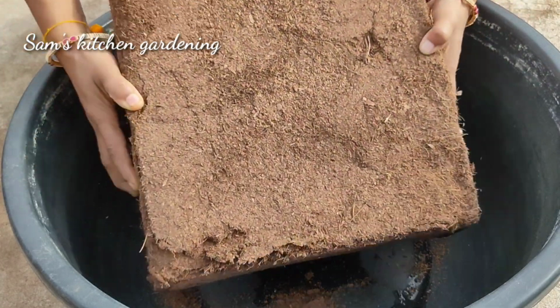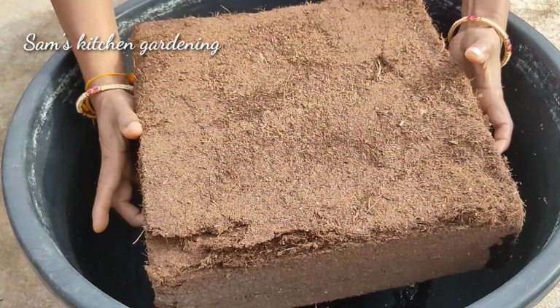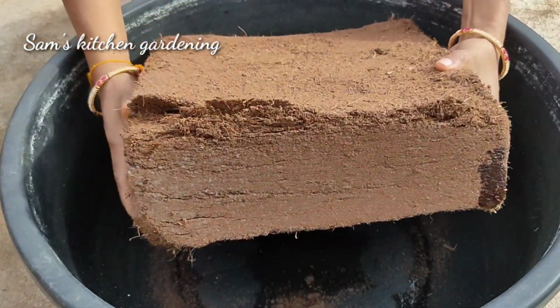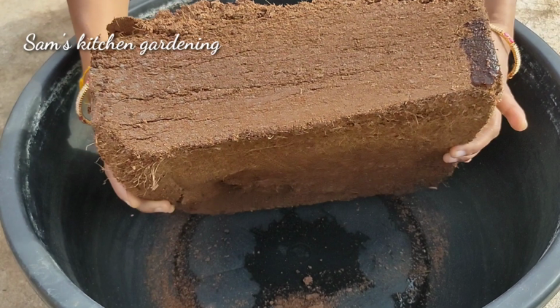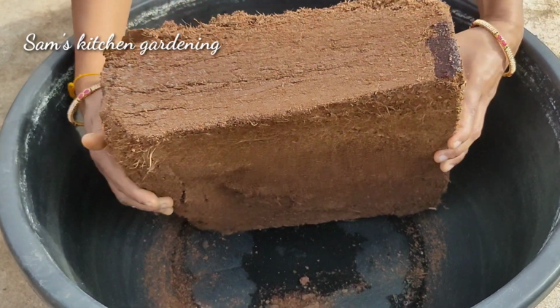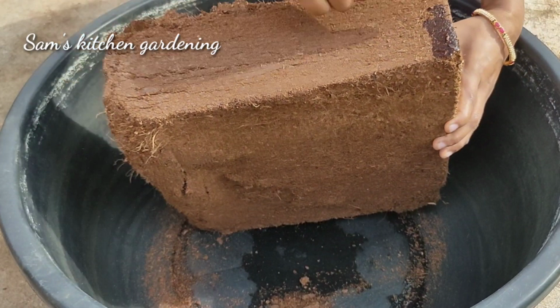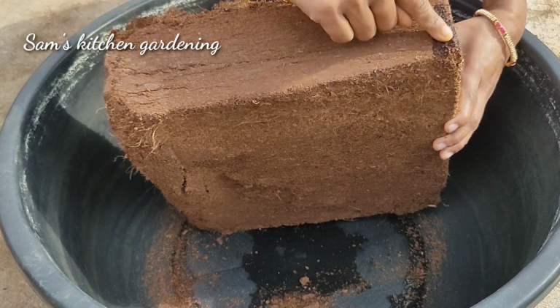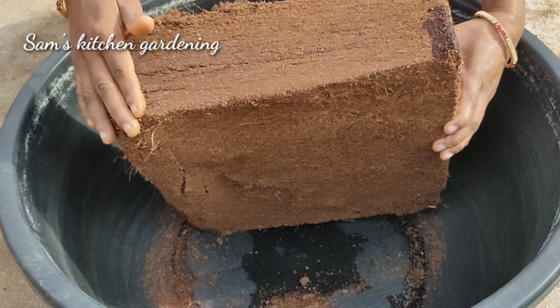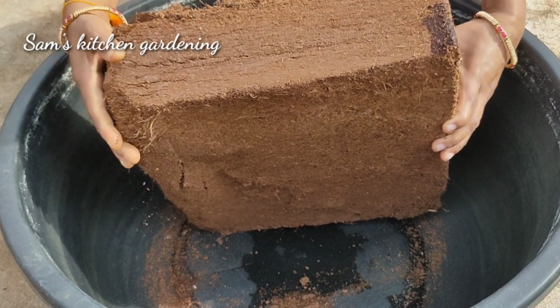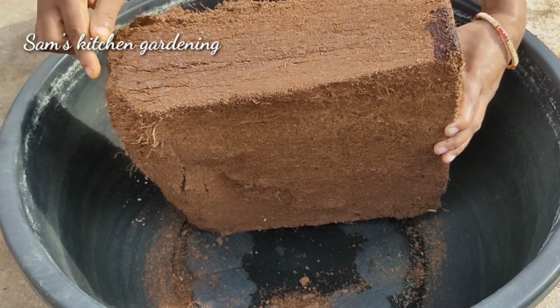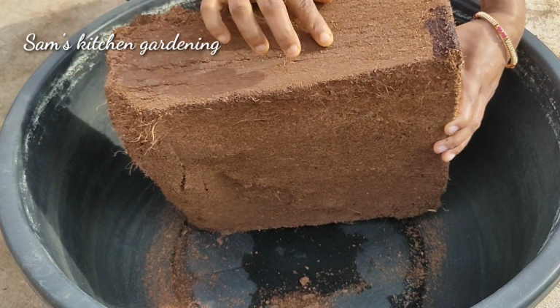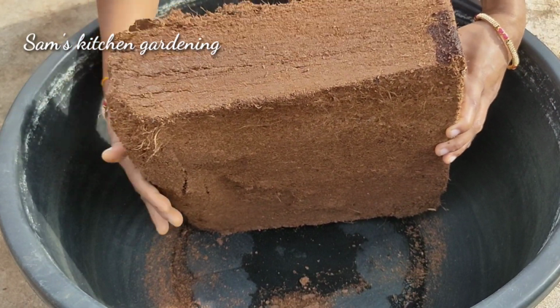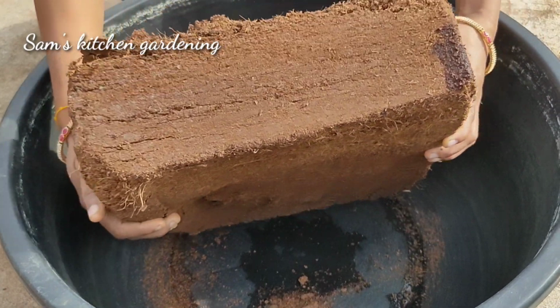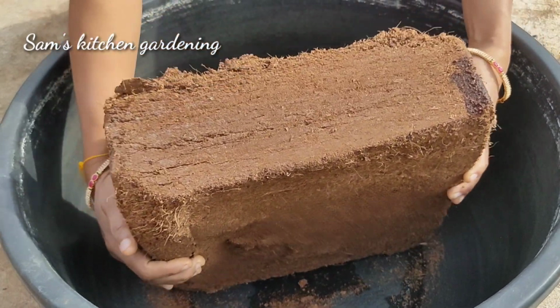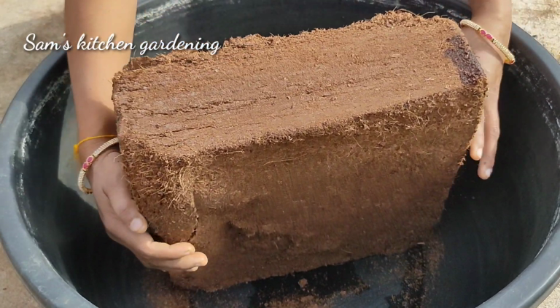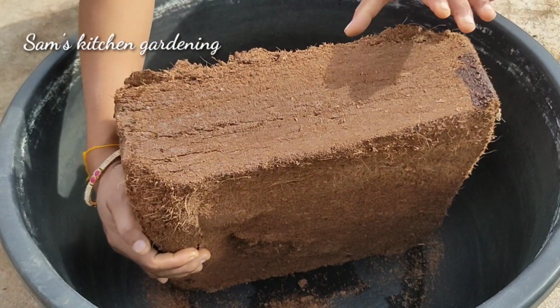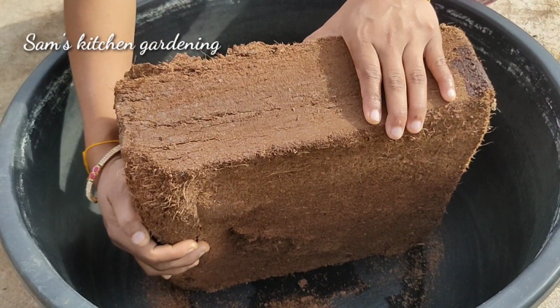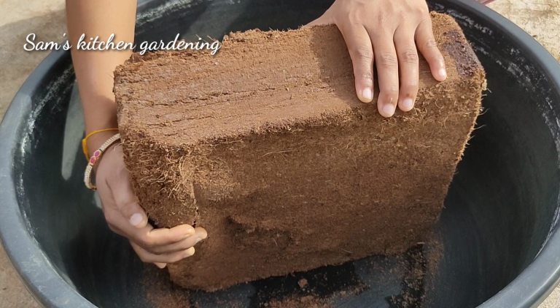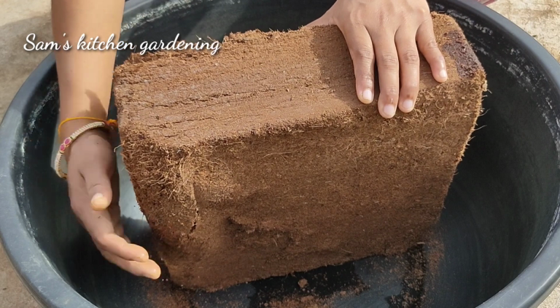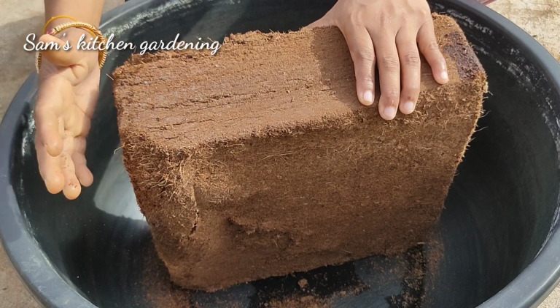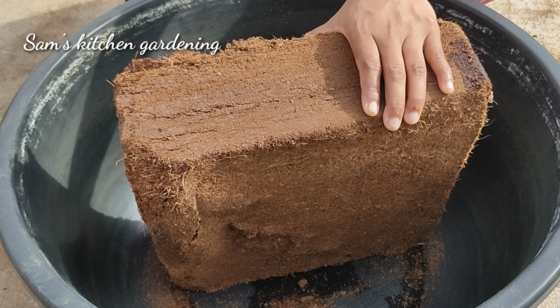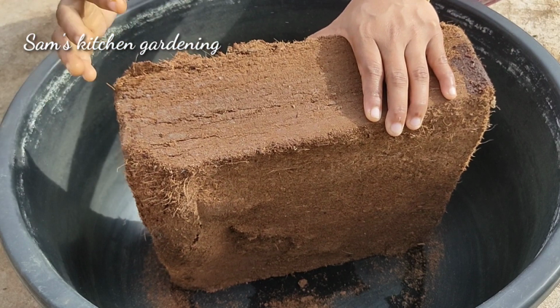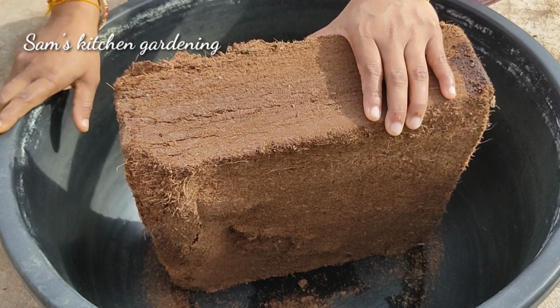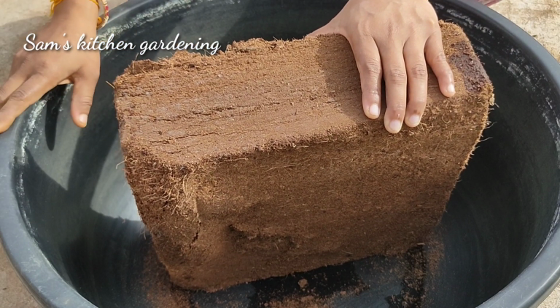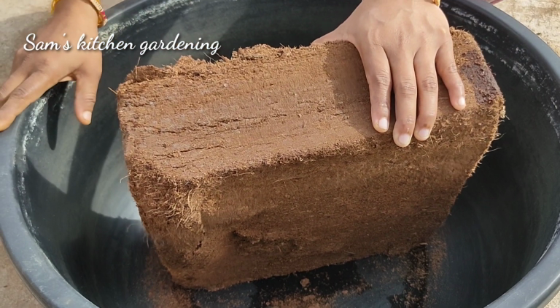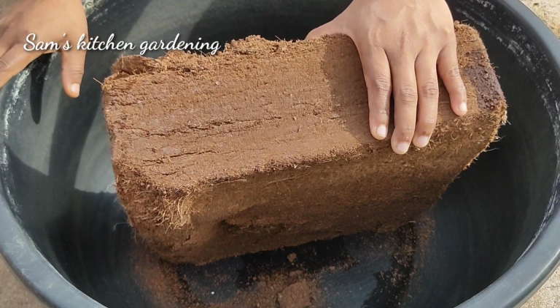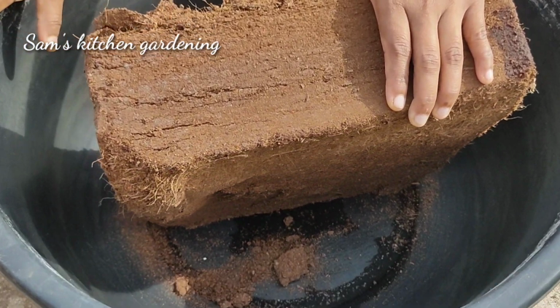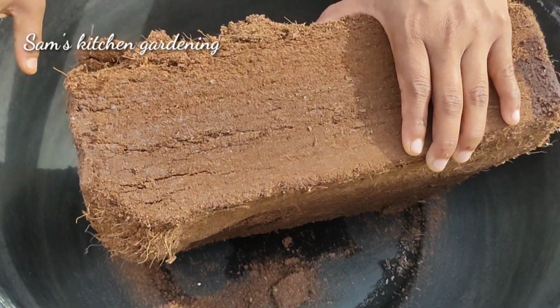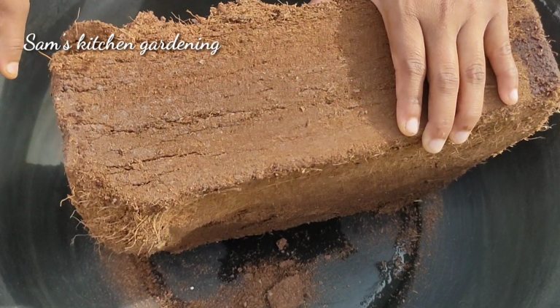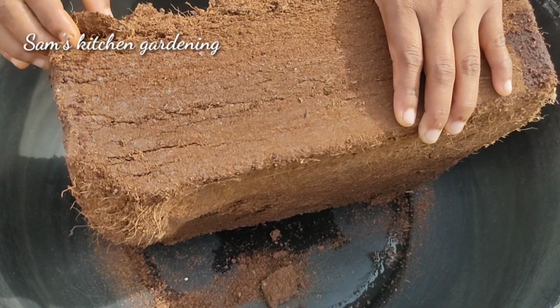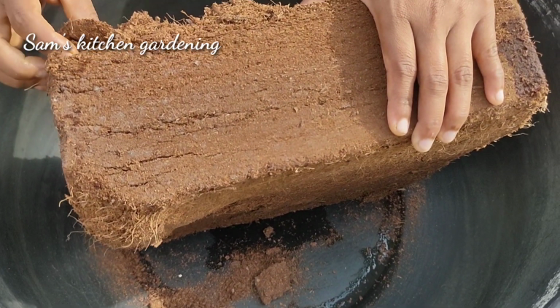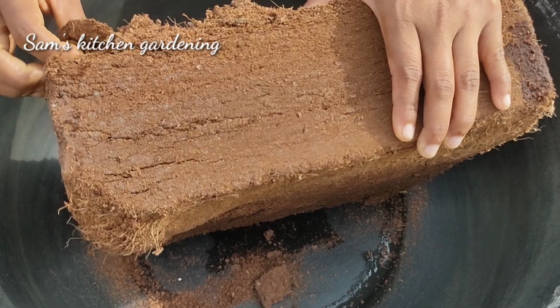My video will start today. Here we have a 5kg Coco Peat brick. We are ready for this video — we are ready for the powder and for the compression machine.